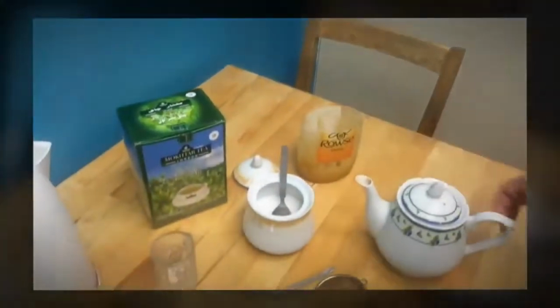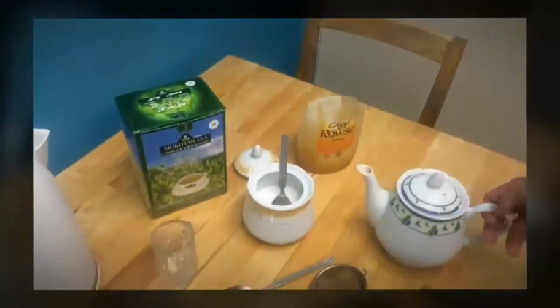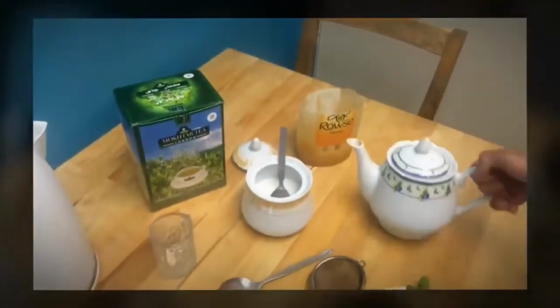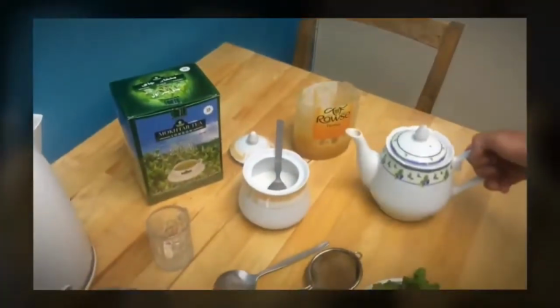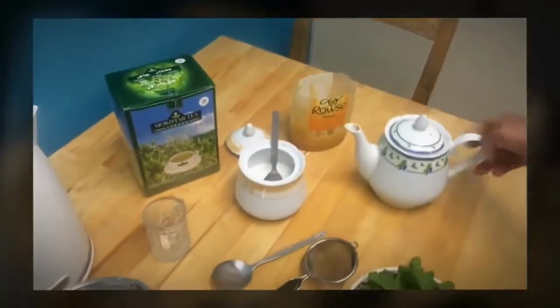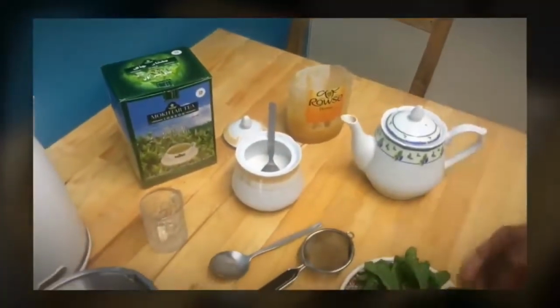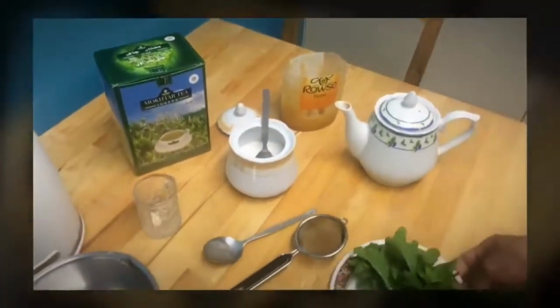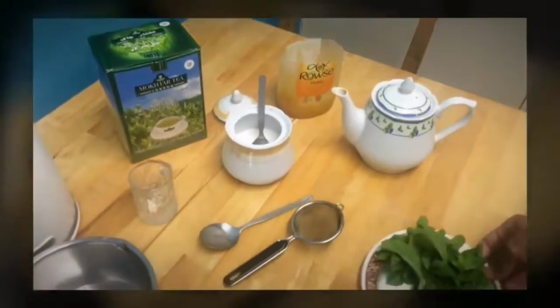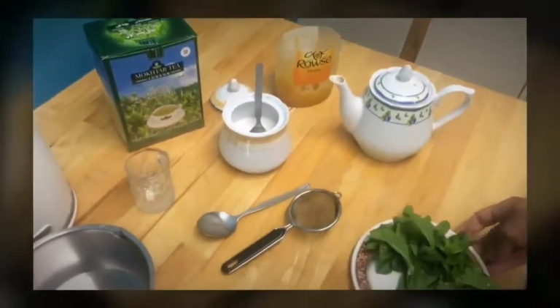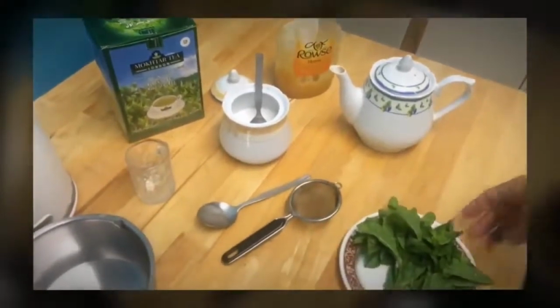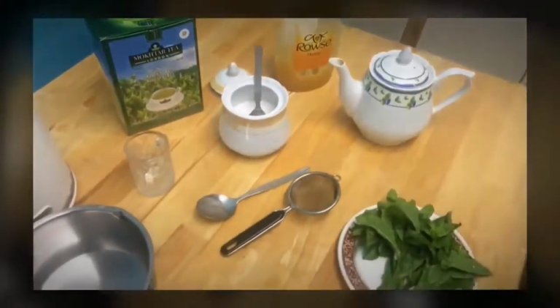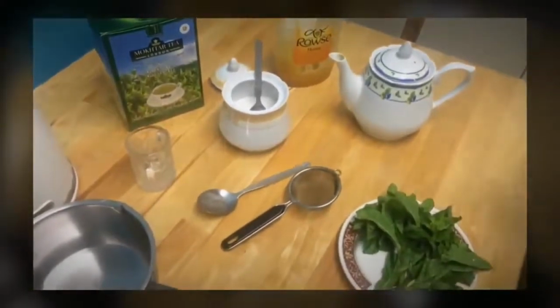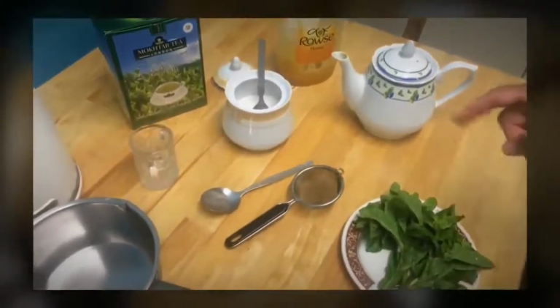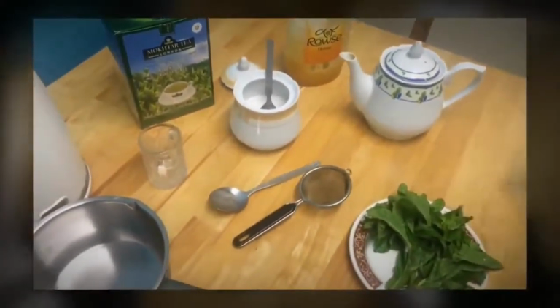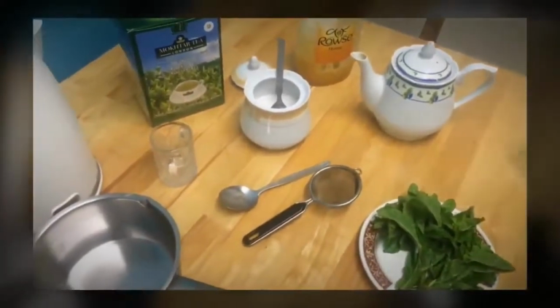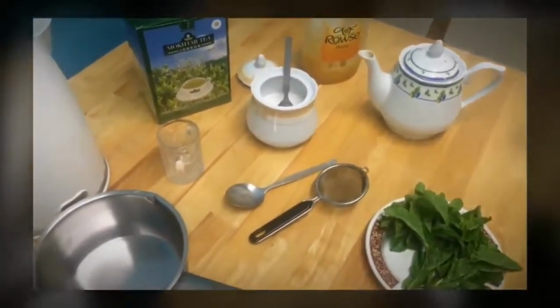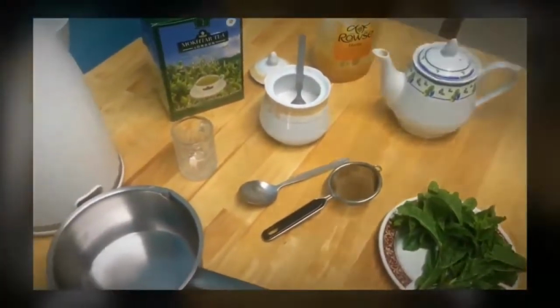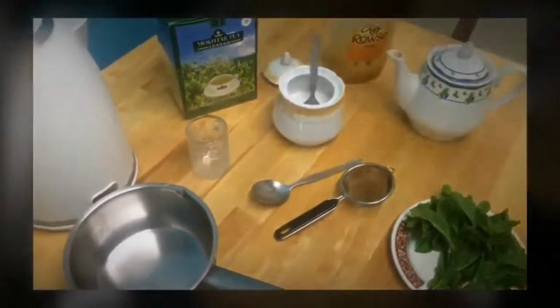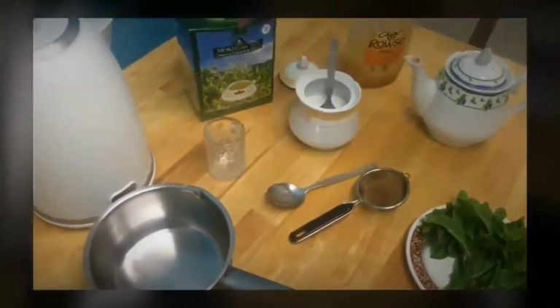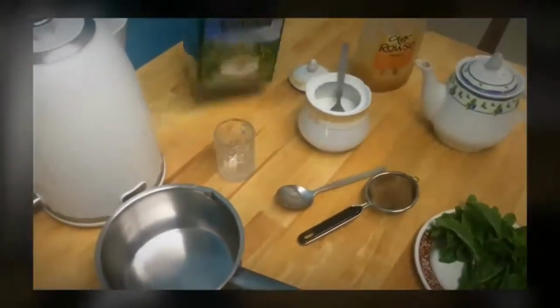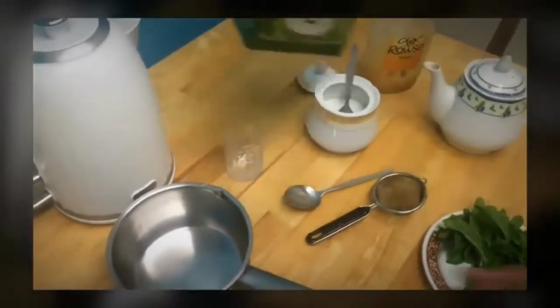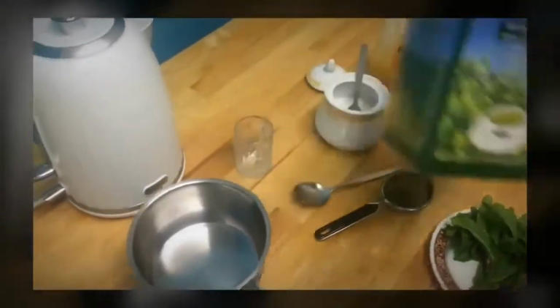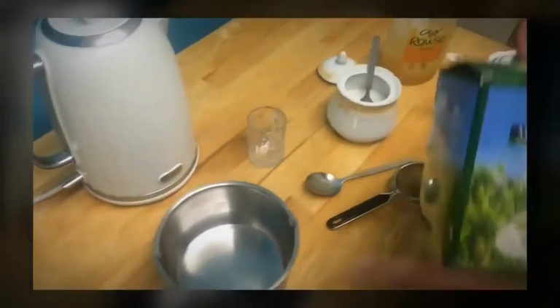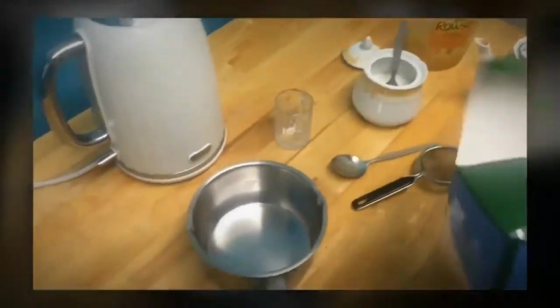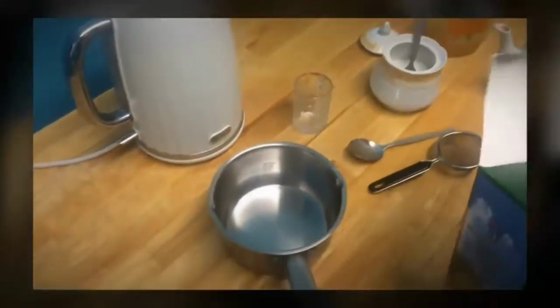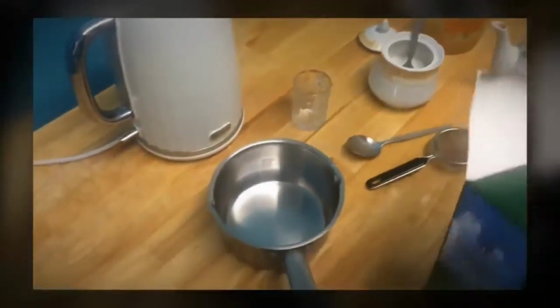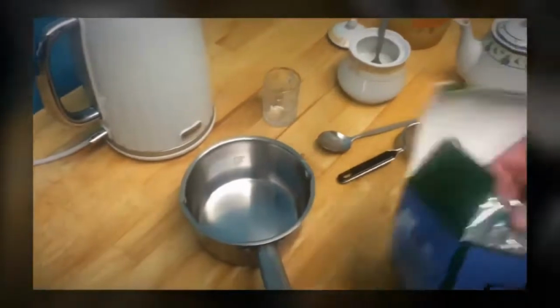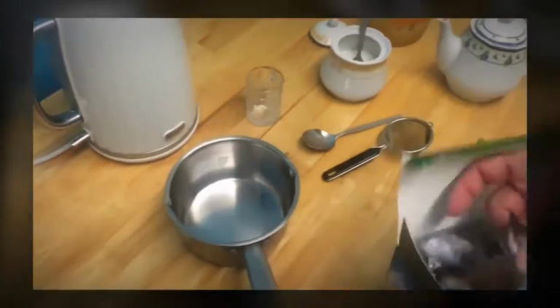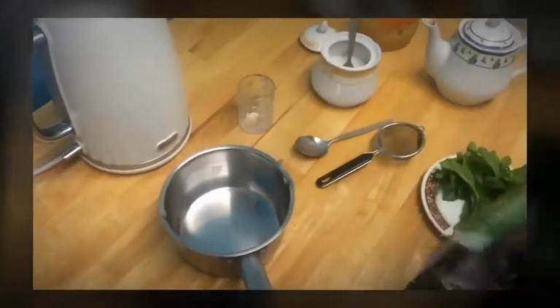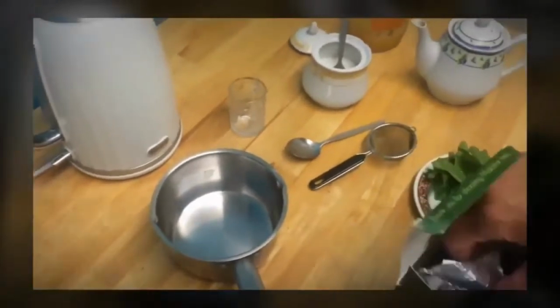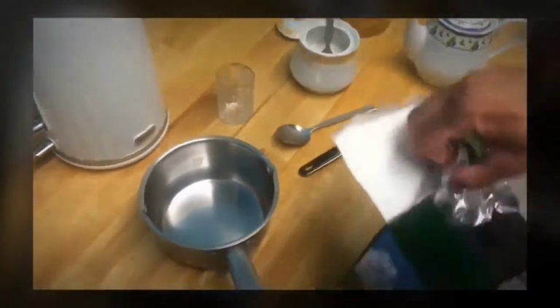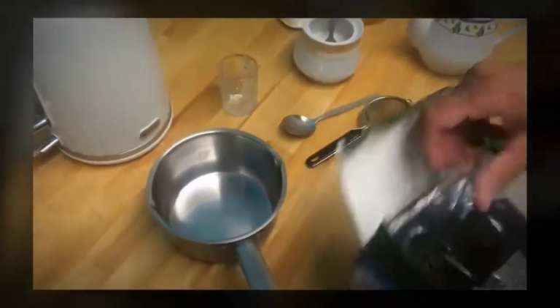And pour it with tea. I've got some mint and a sieve. First of all, I'm gonna put some green tea in here.